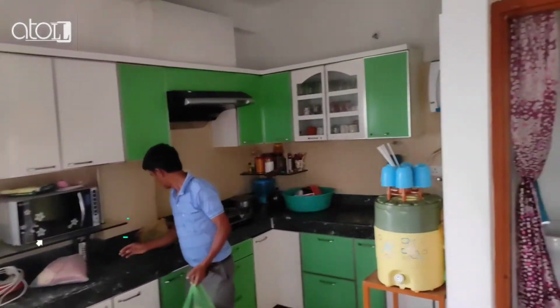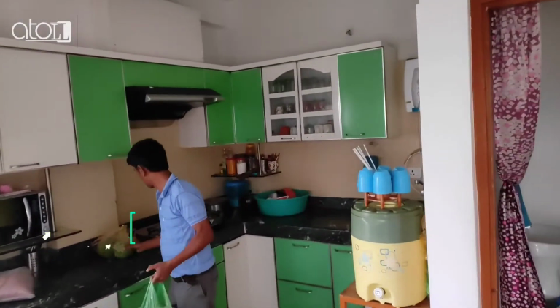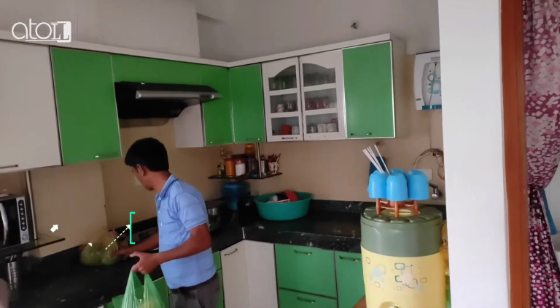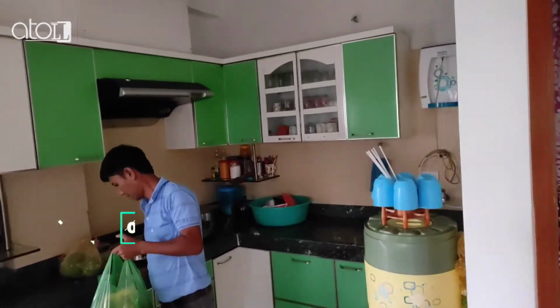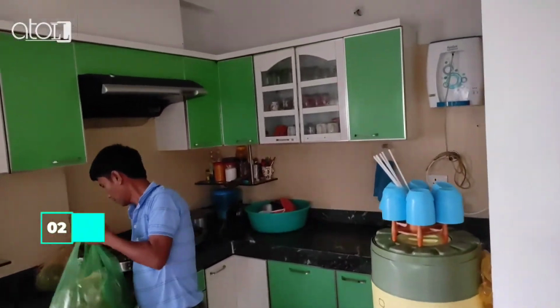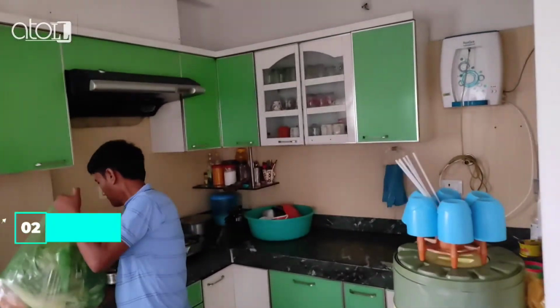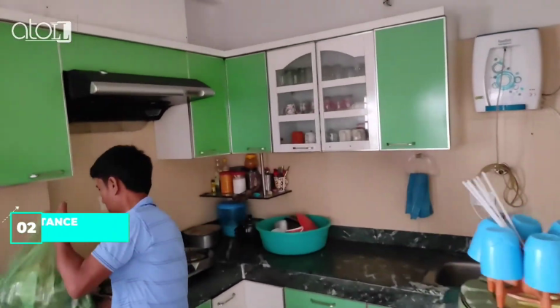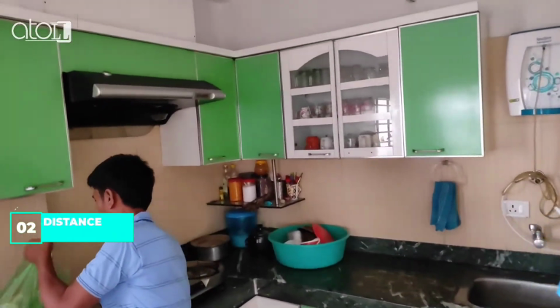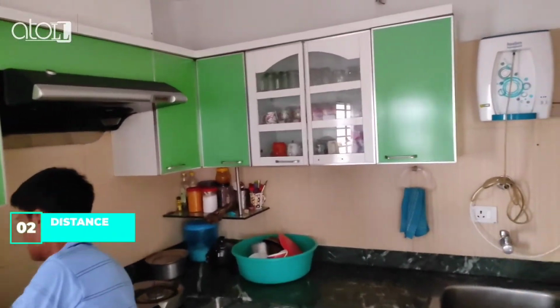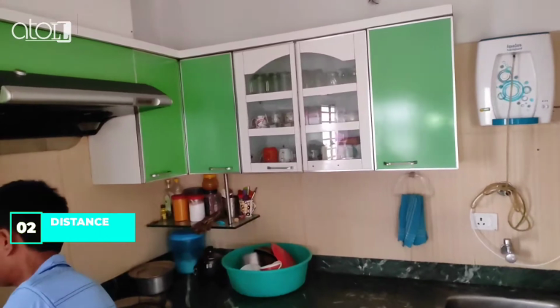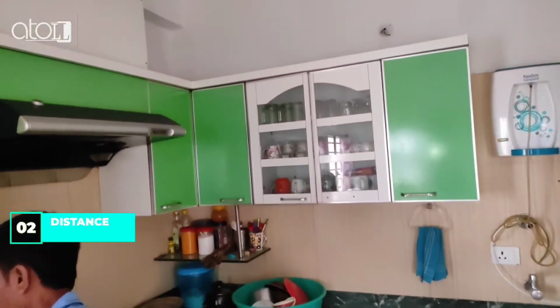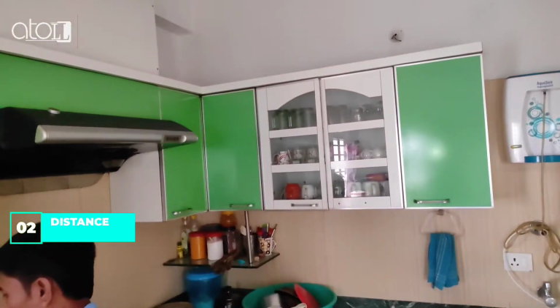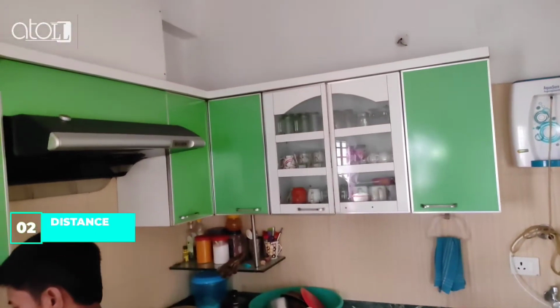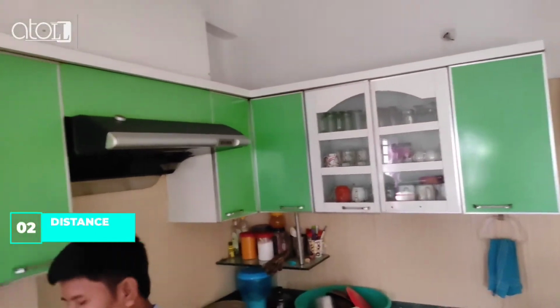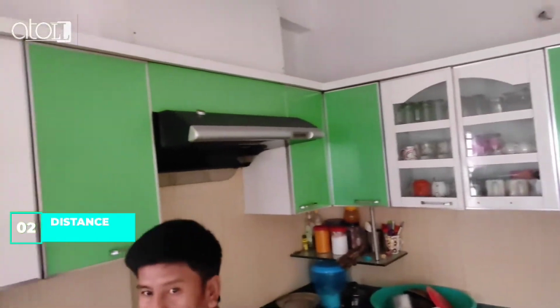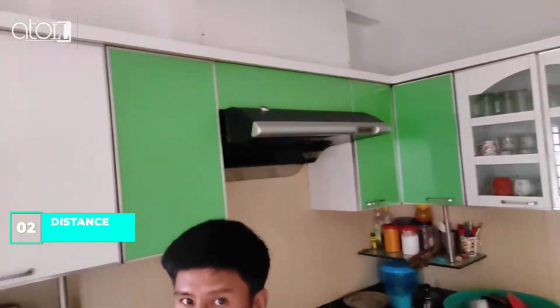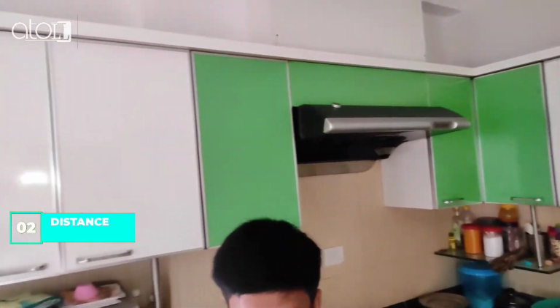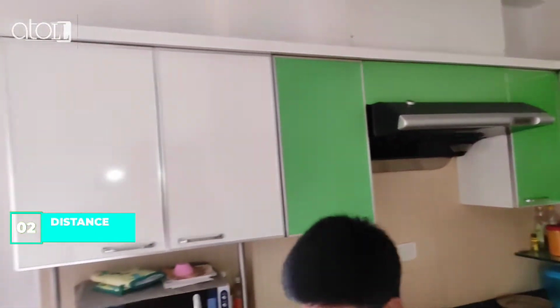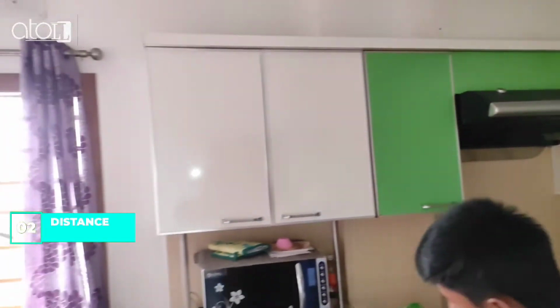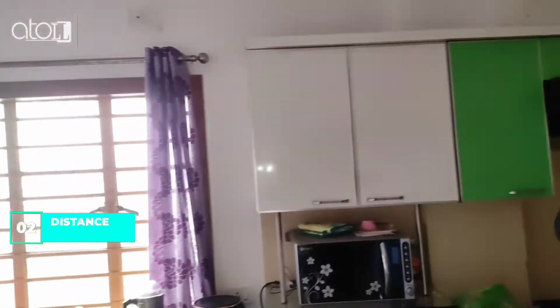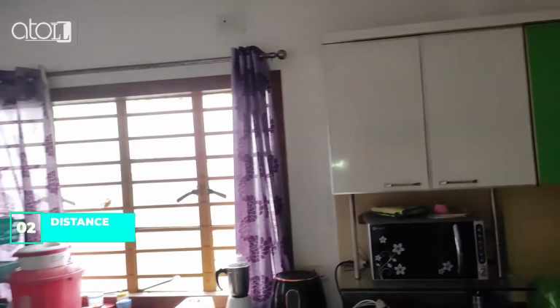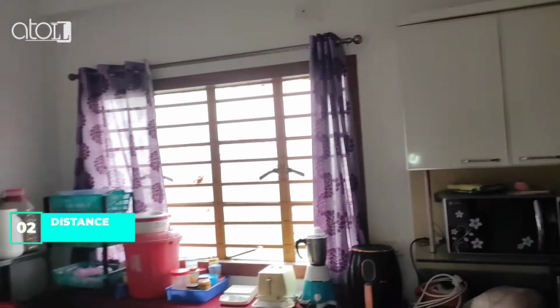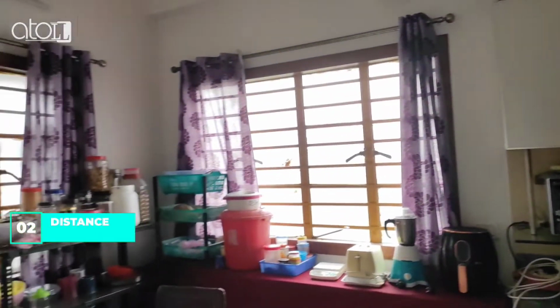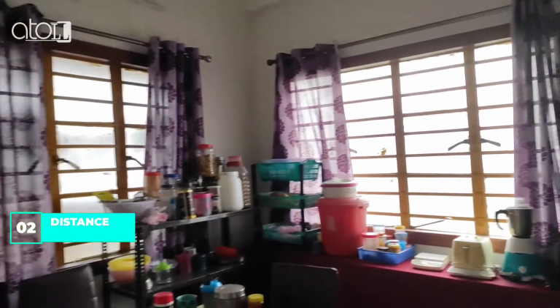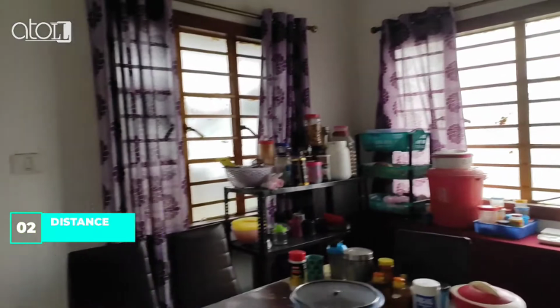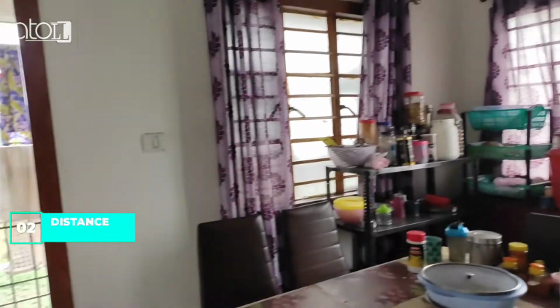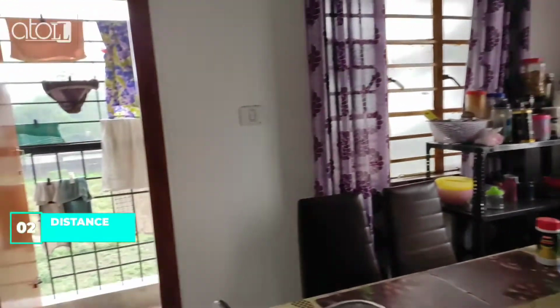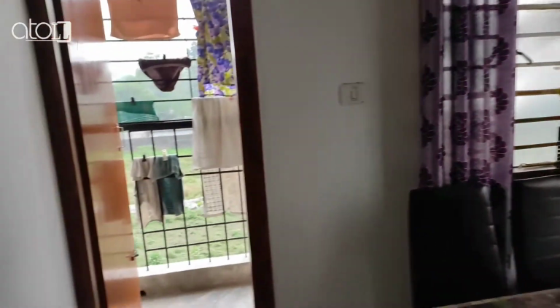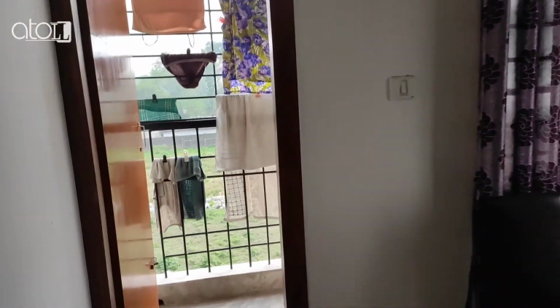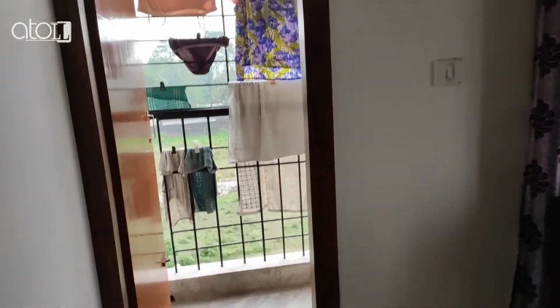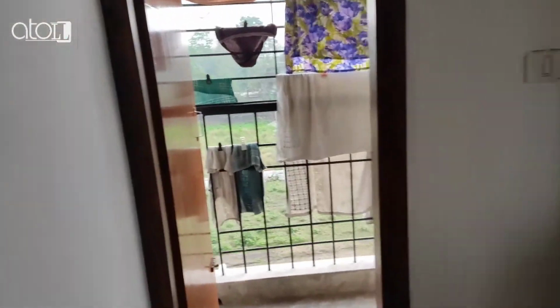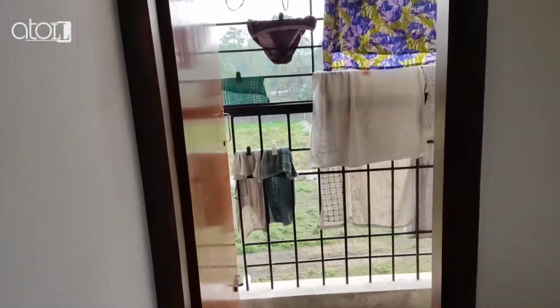5 minute distance from Siliguri Check Post, 10 minute distance from Vega Circle, 13 minute distance from Anandalov Hospital, and 22 minute distance from MGB.